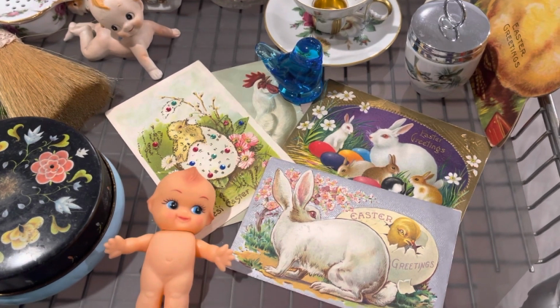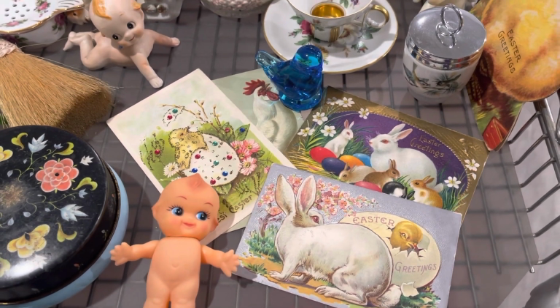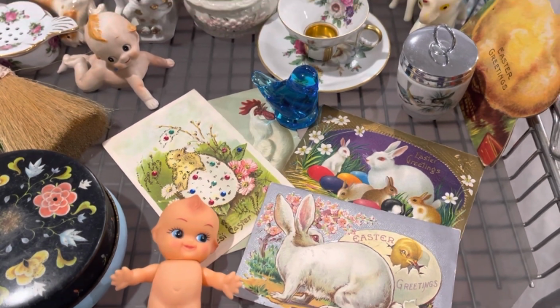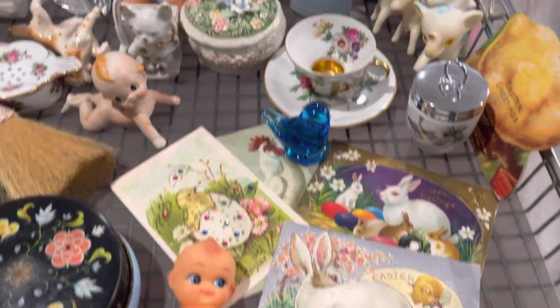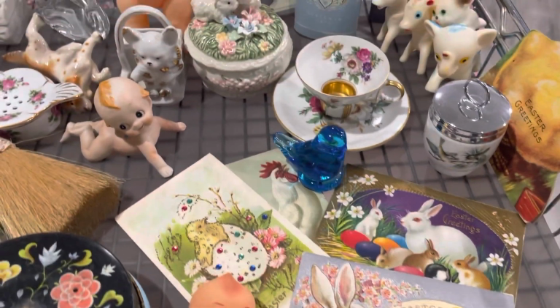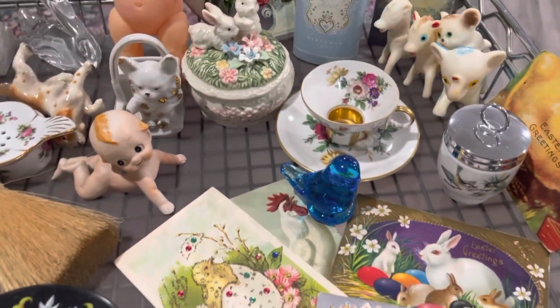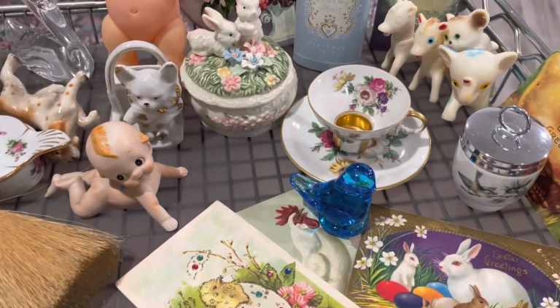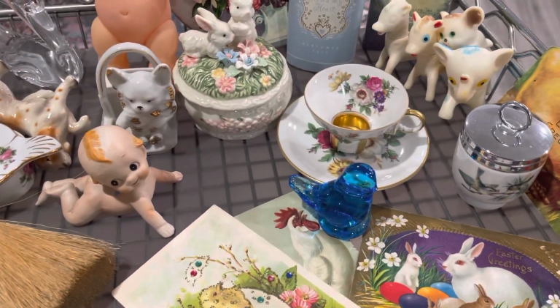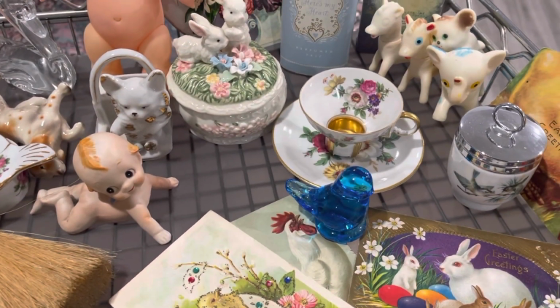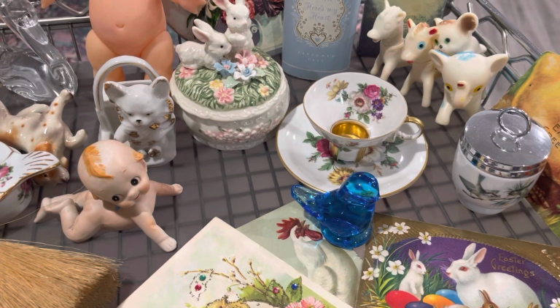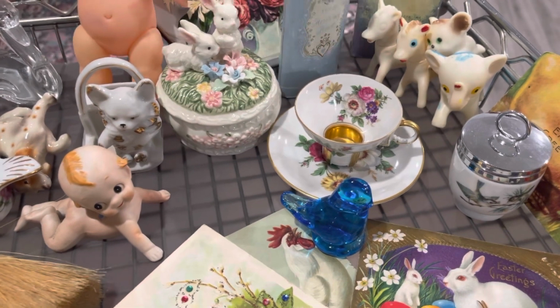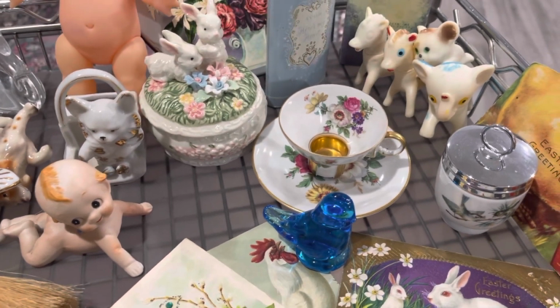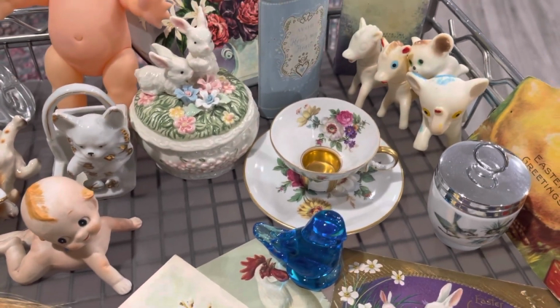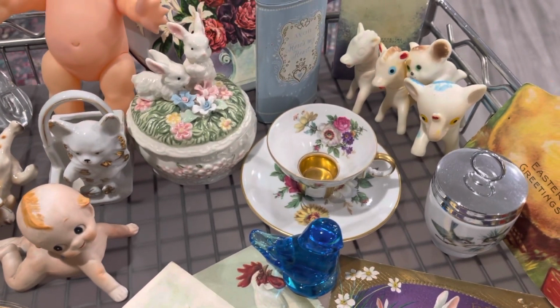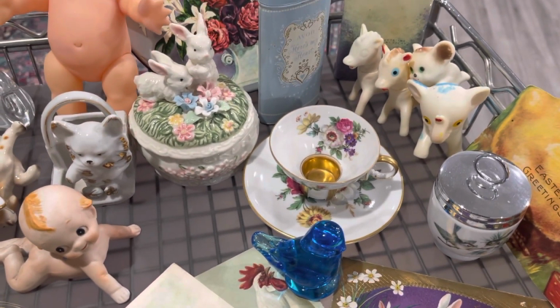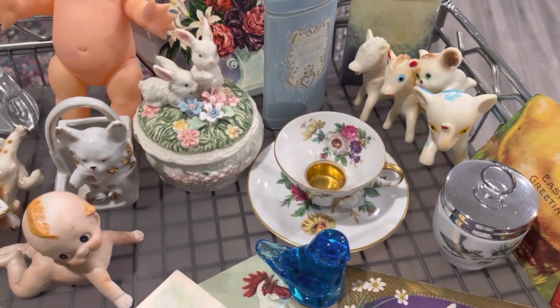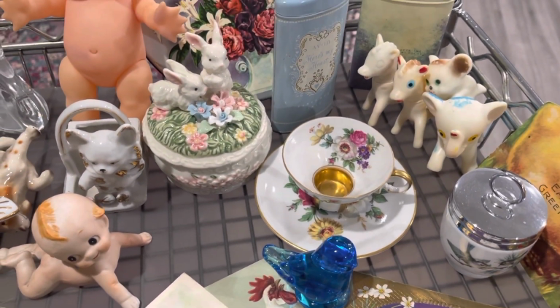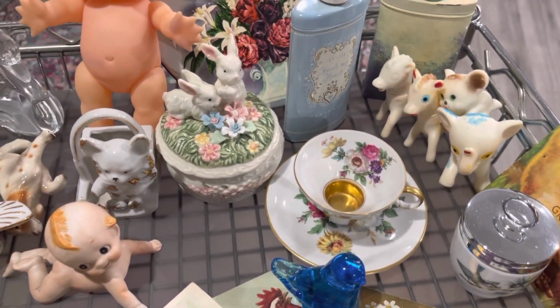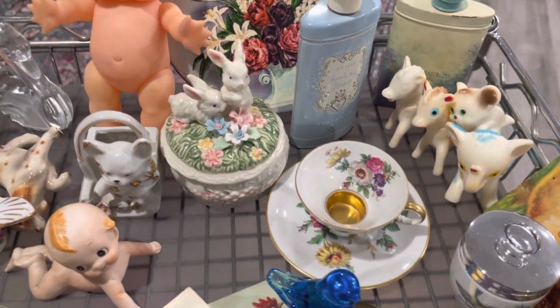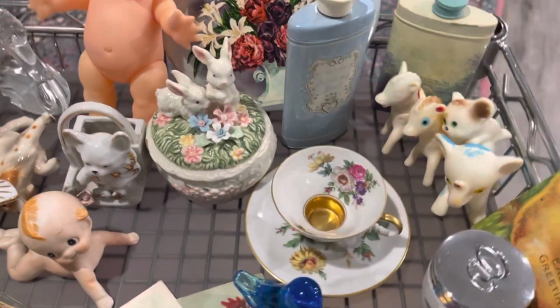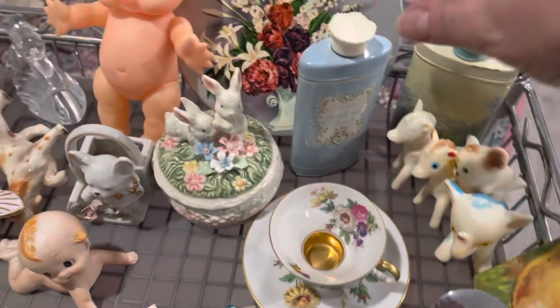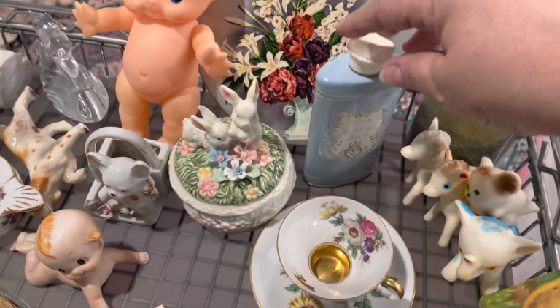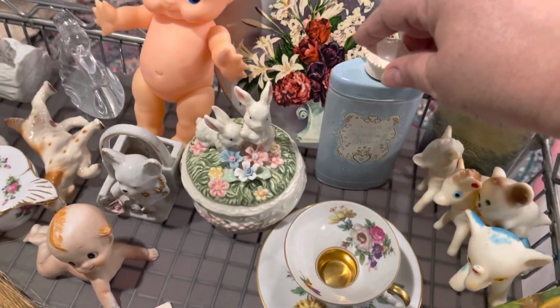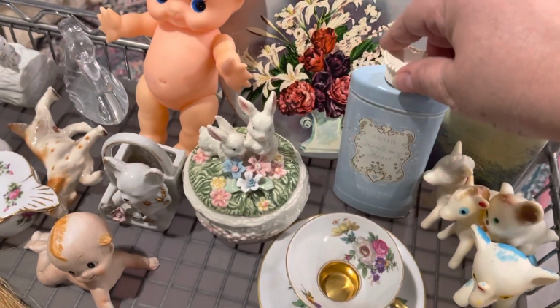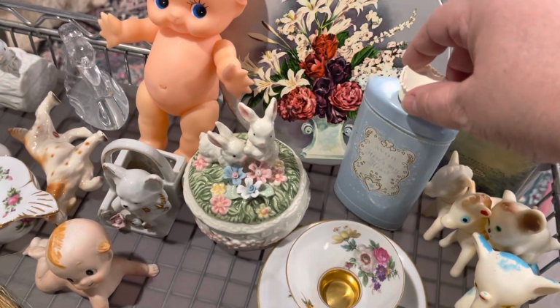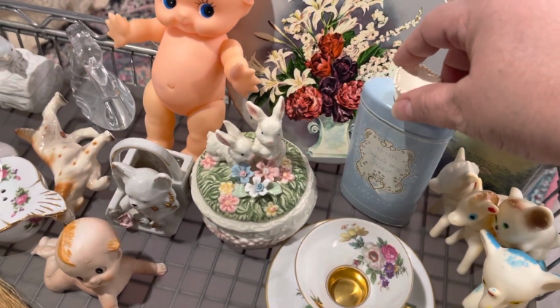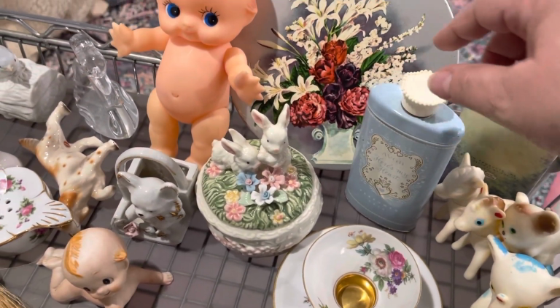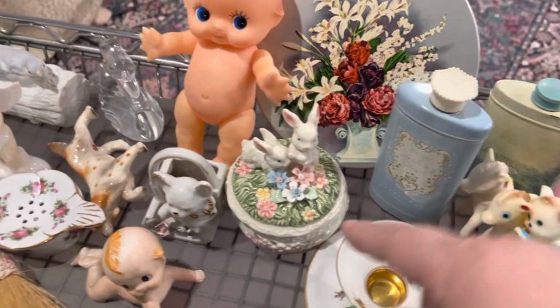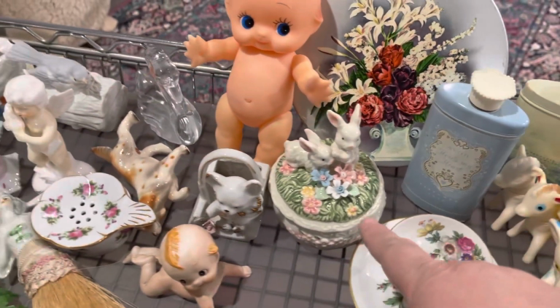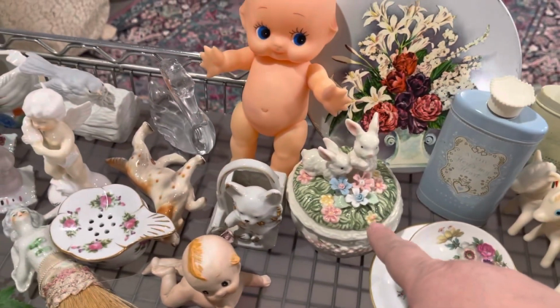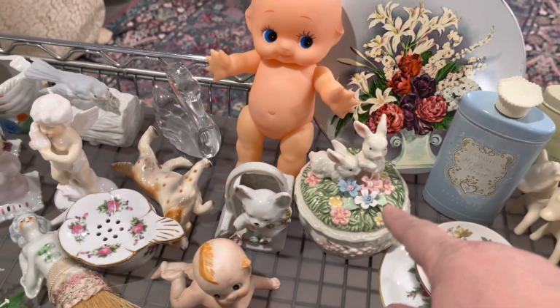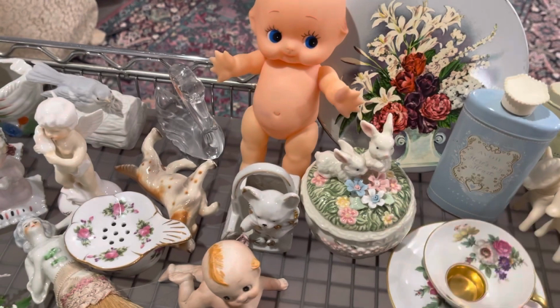So you've got the postcards there. A little demi, I think, with a saucer. A couple of little Avon tins here in the back. Cute little rabbit trinket dish.